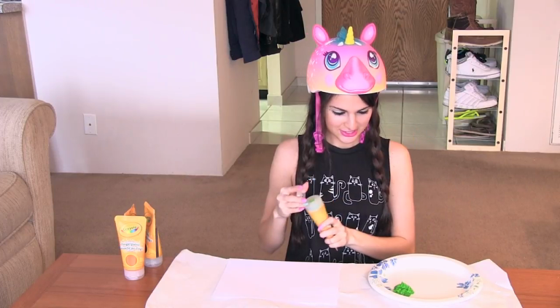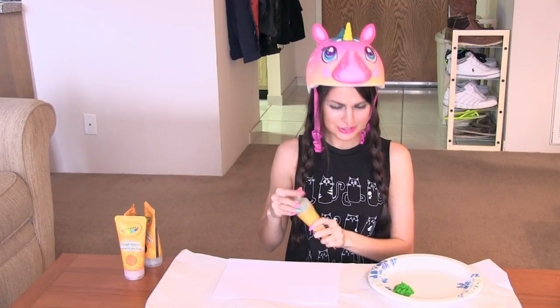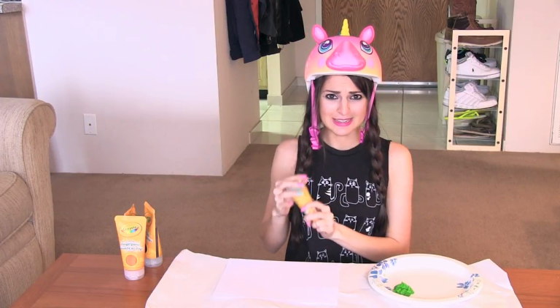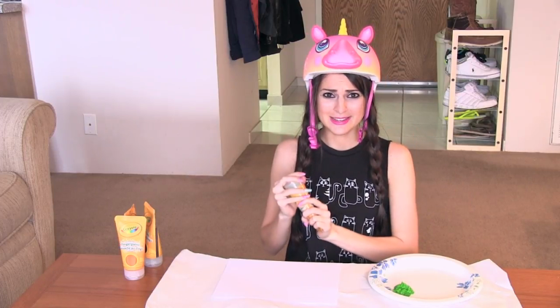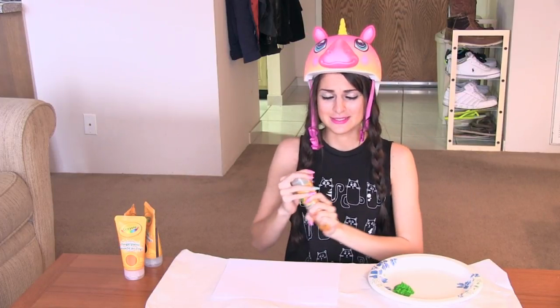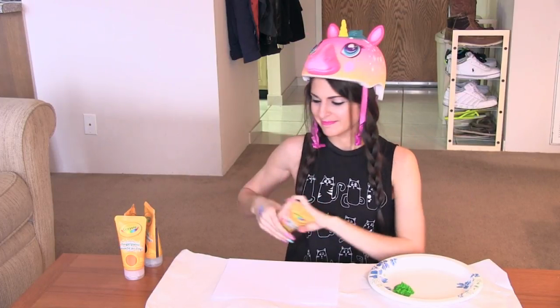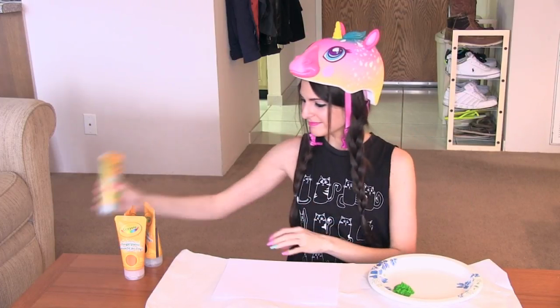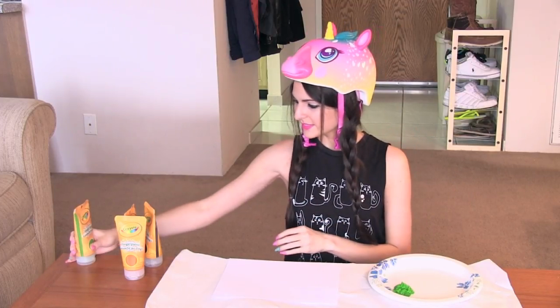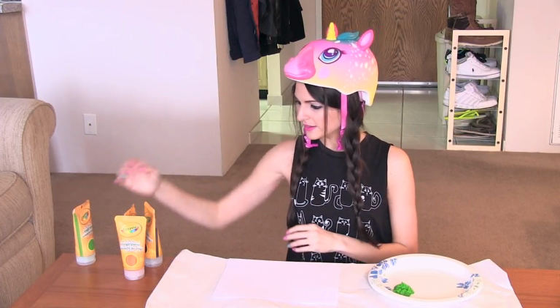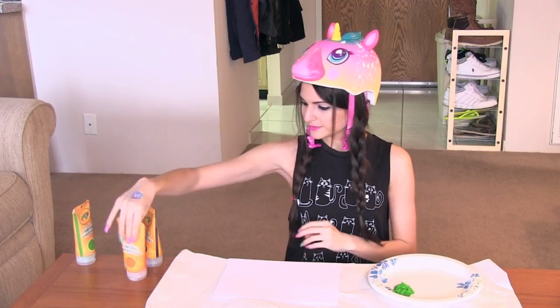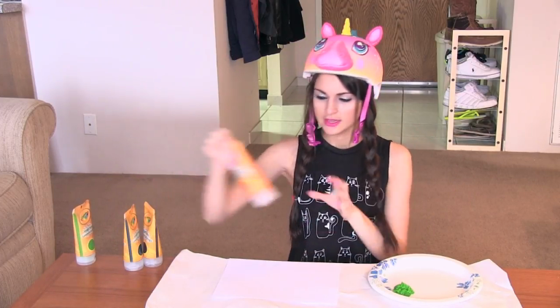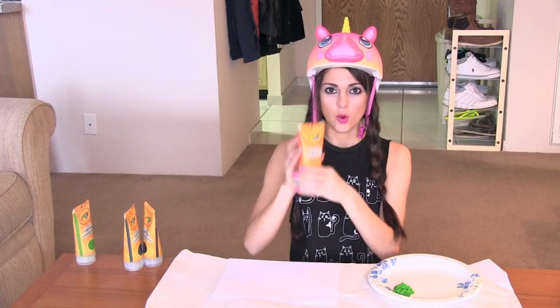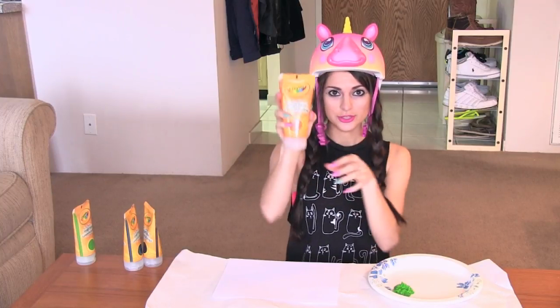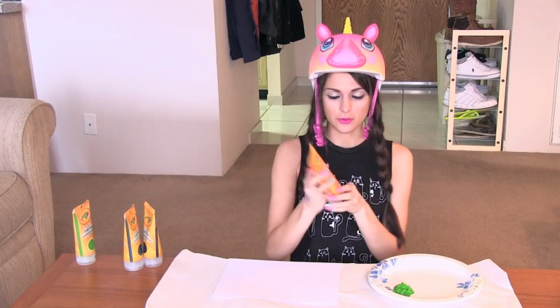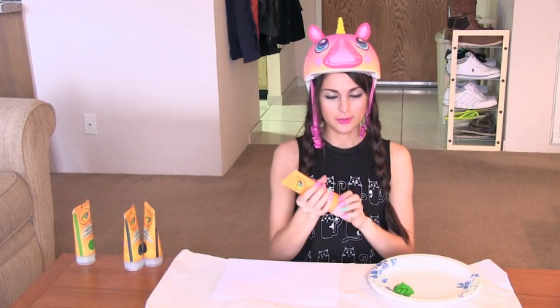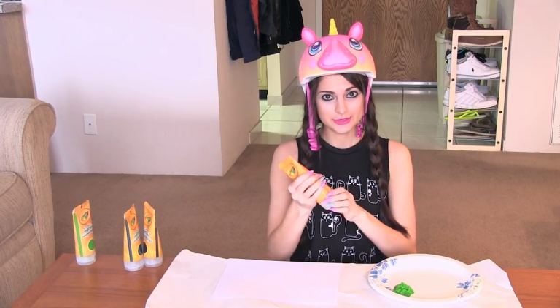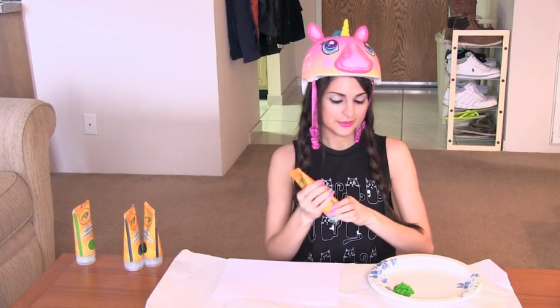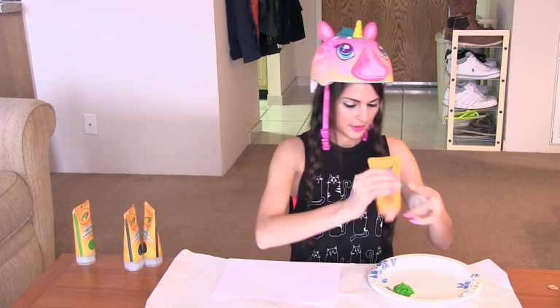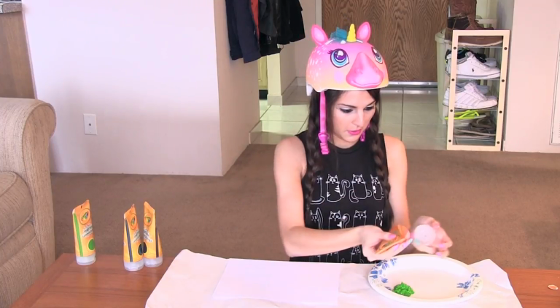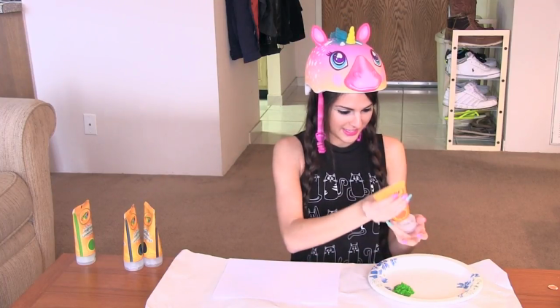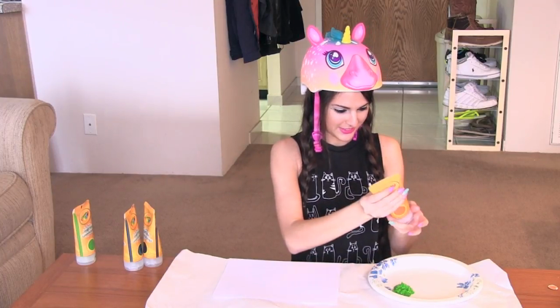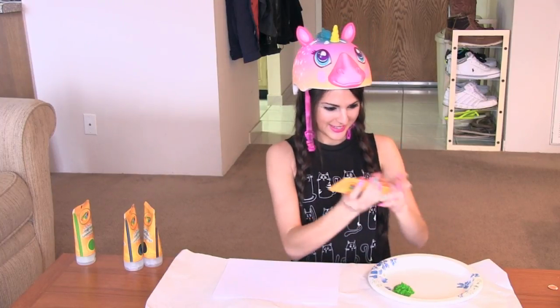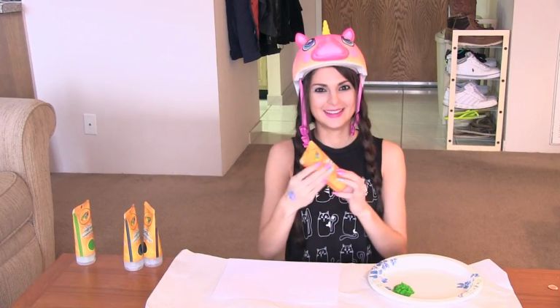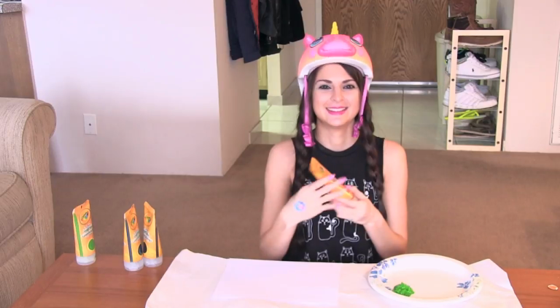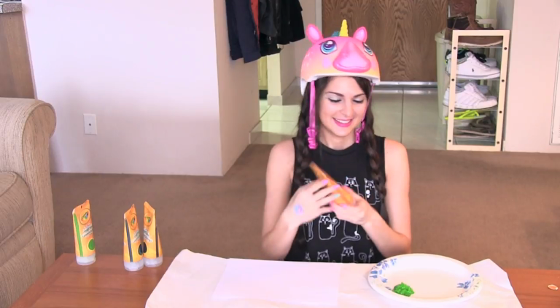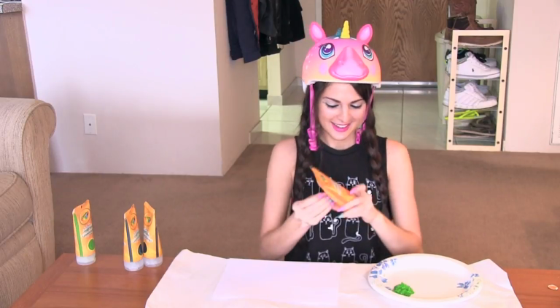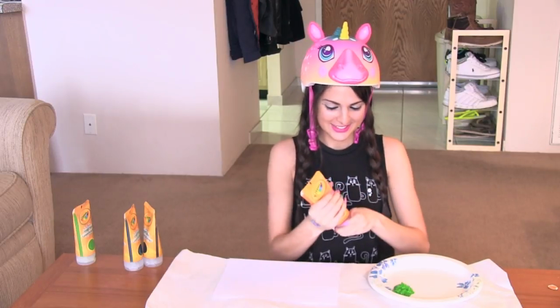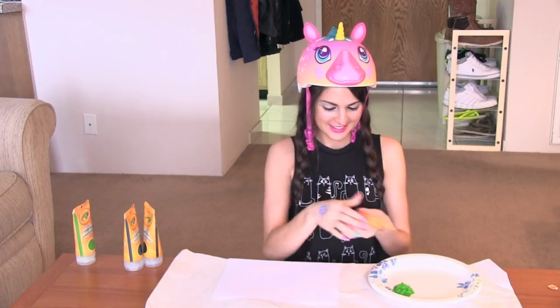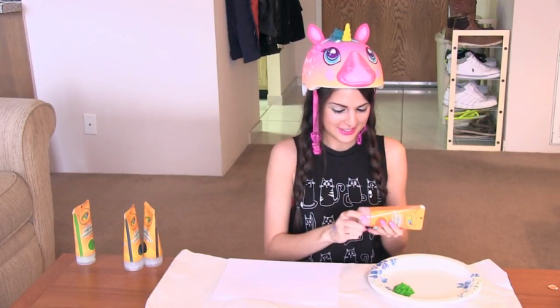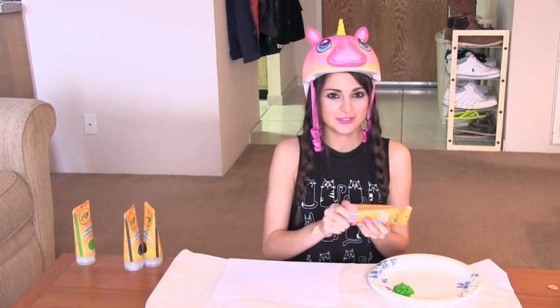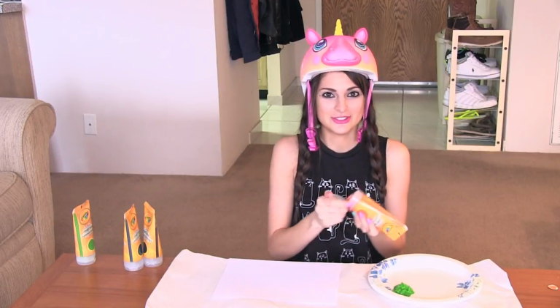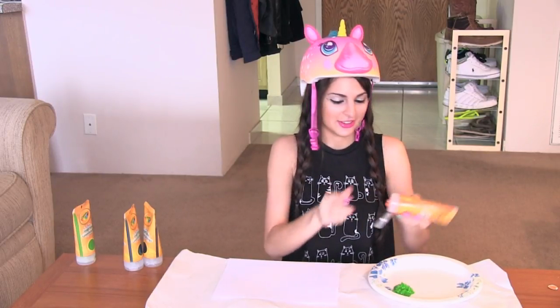It looks like strained peas. Orange — I've got to open this one too, and put the lid back on. This is more of a challenge than I thought.